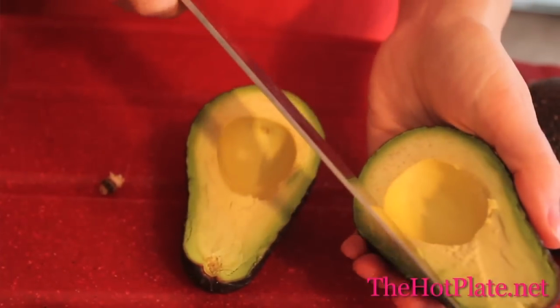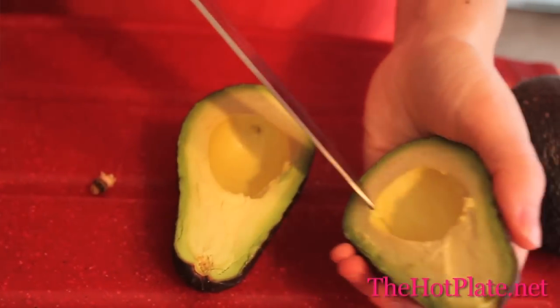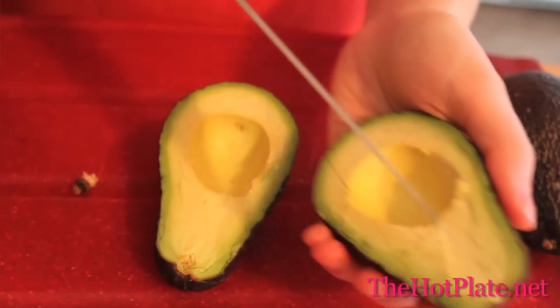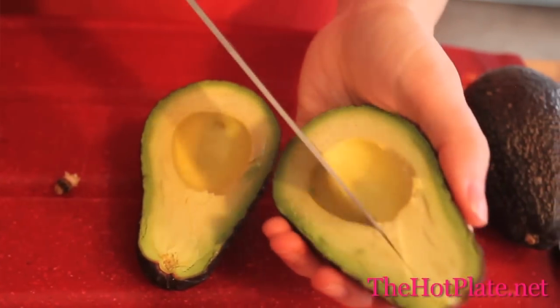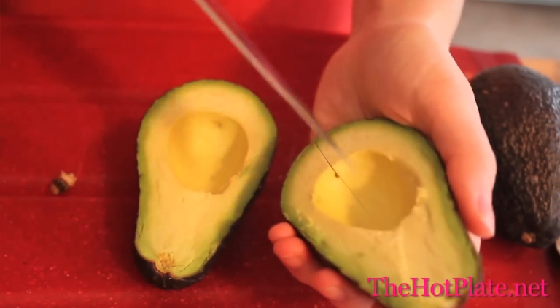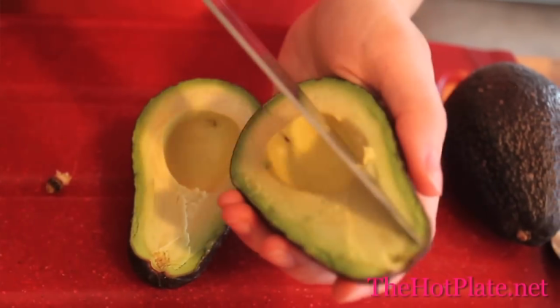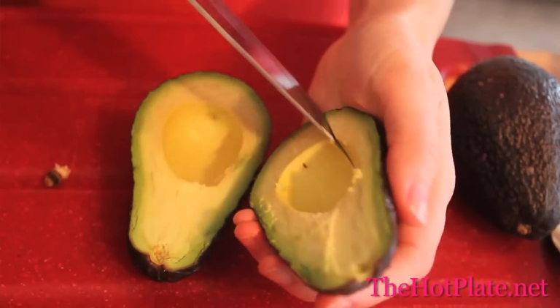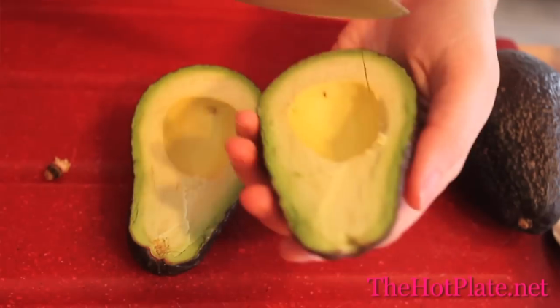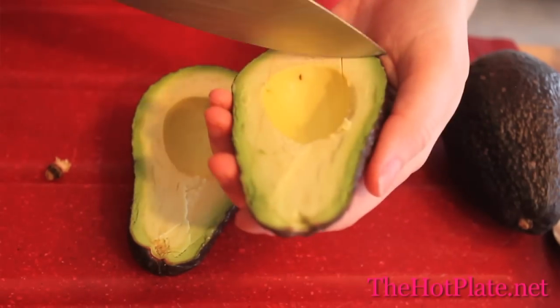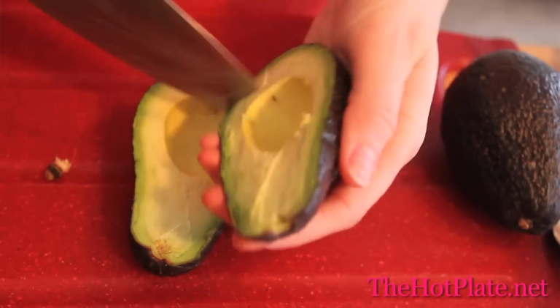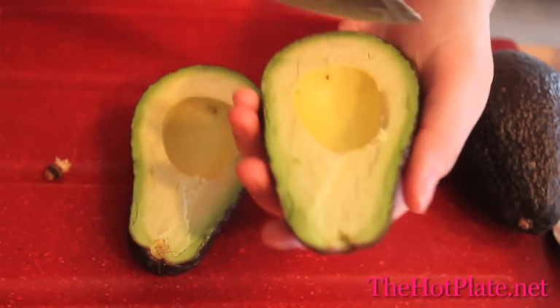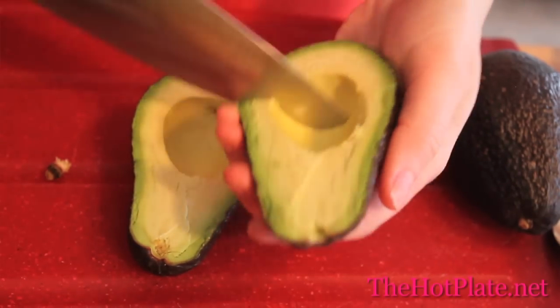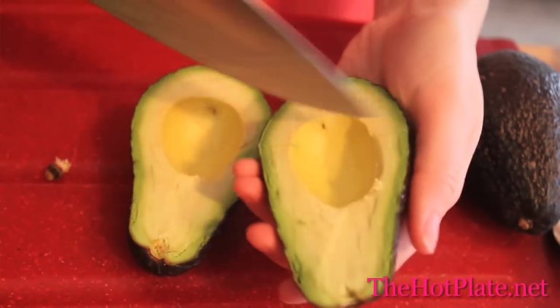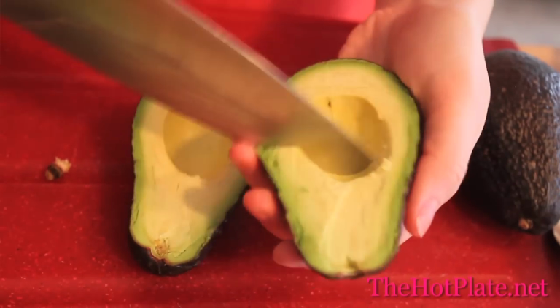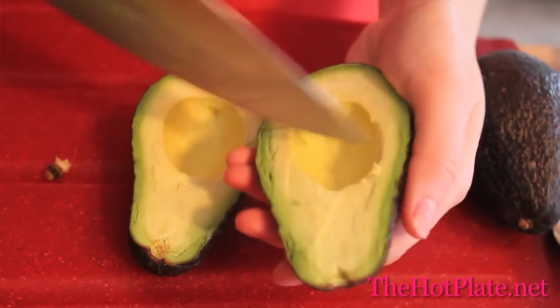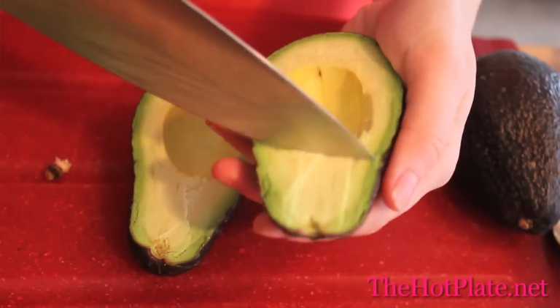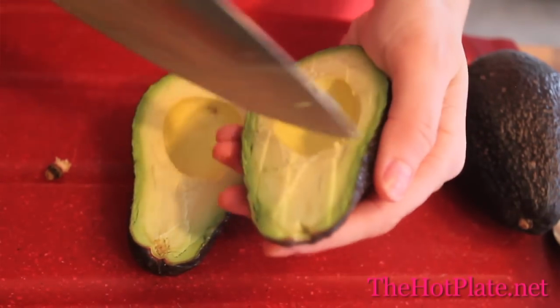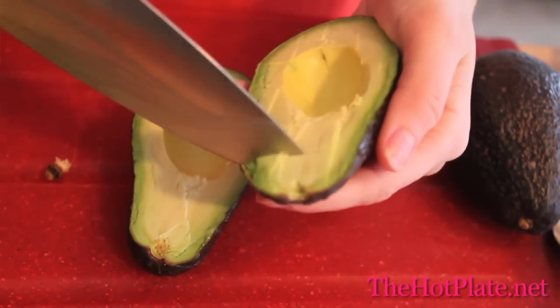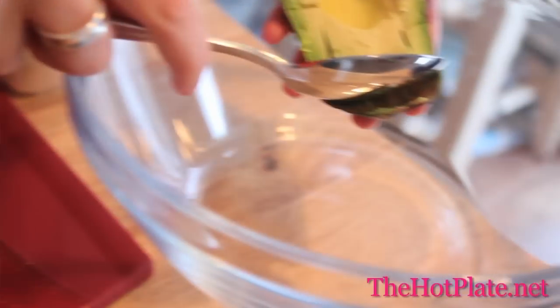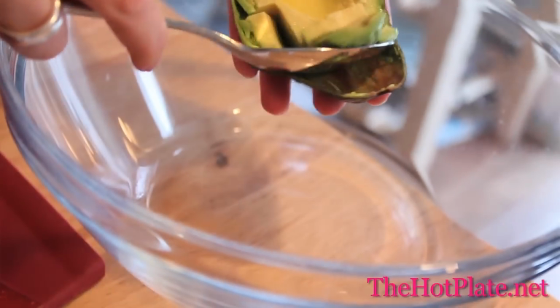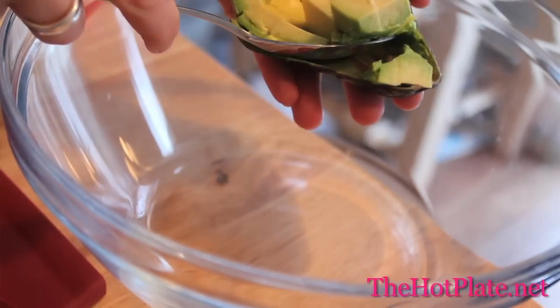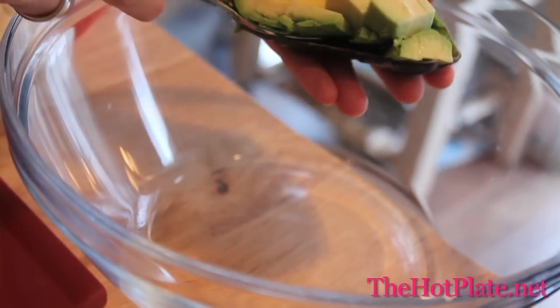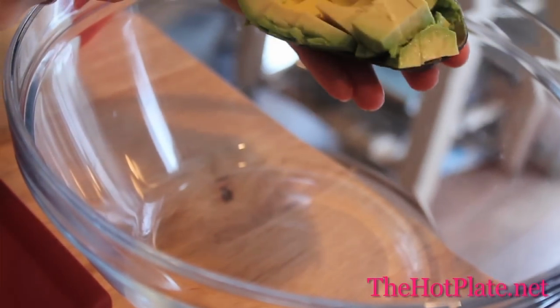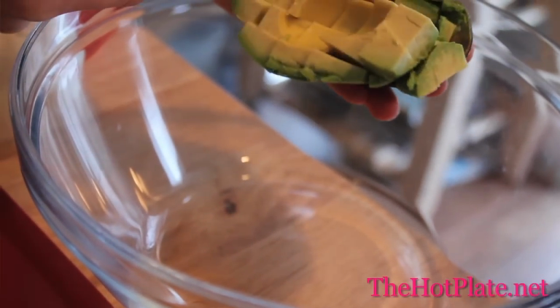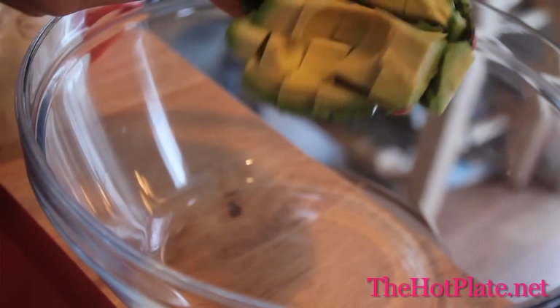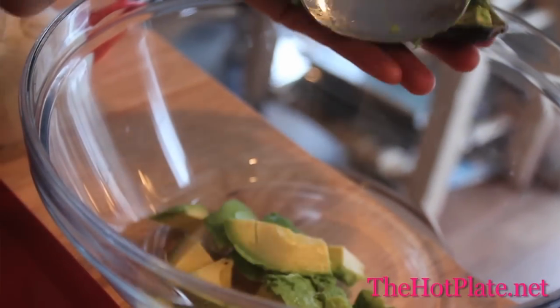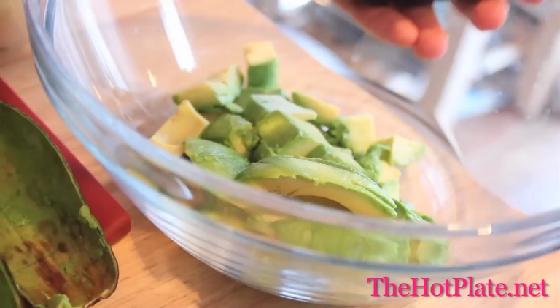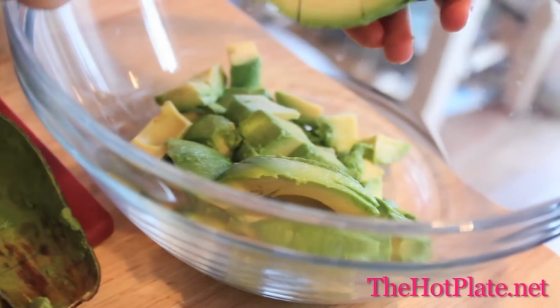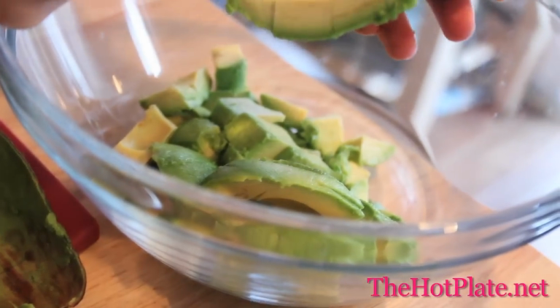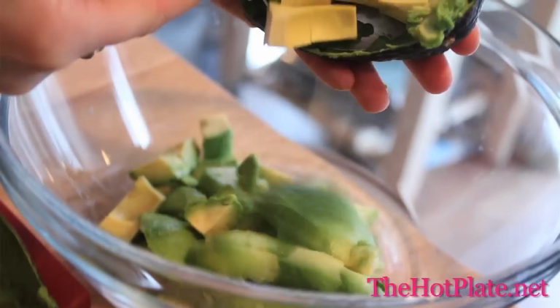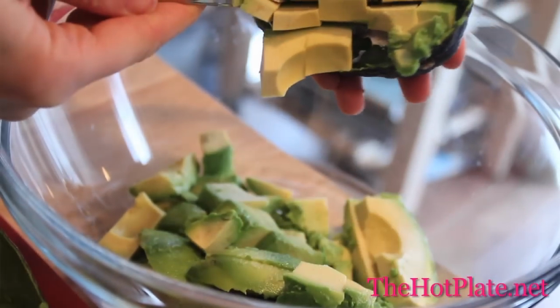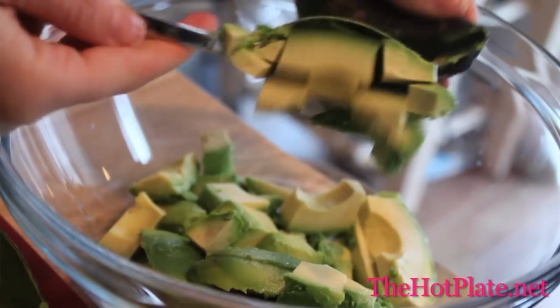Then we're going to carefully hold the avocado by the skin and cut a crosswork pattern in the flesh. Using a spoon, just scoop it out and this is going to keep your hands clean. Continue repeating that with the remainder of the avocados.